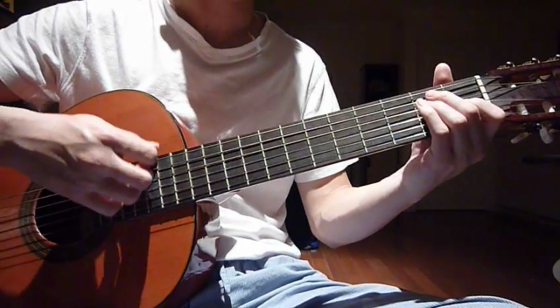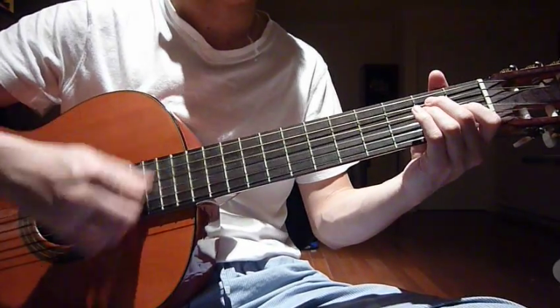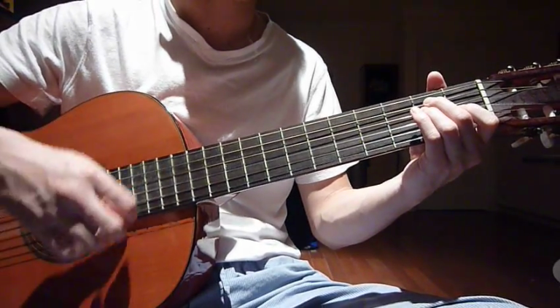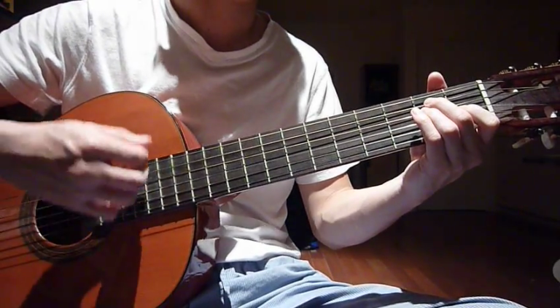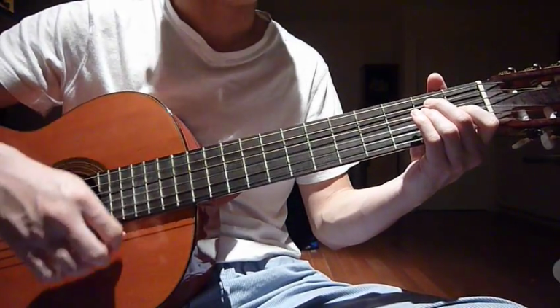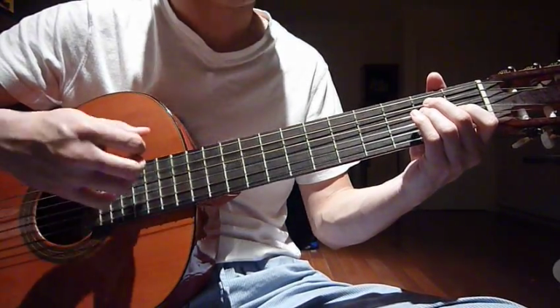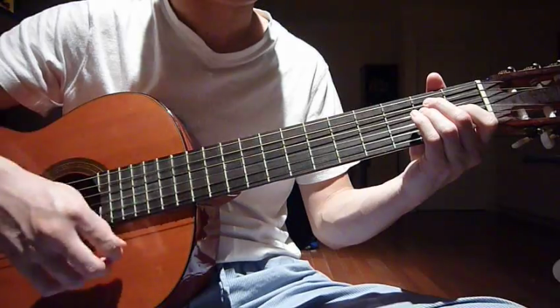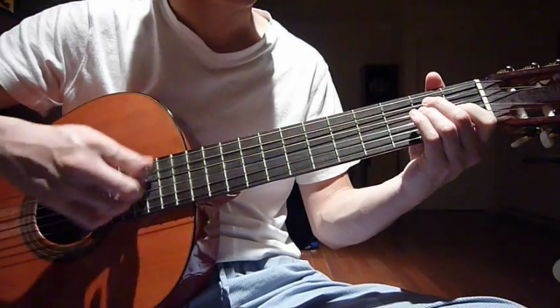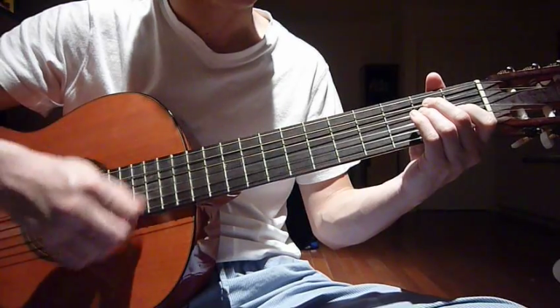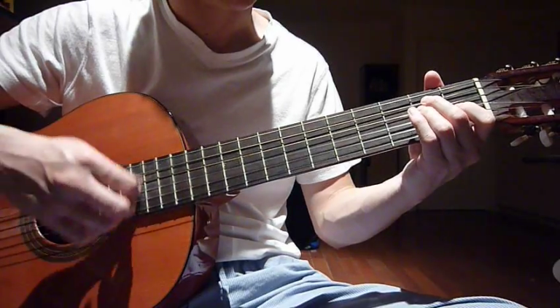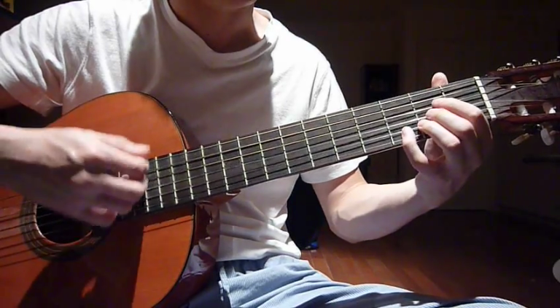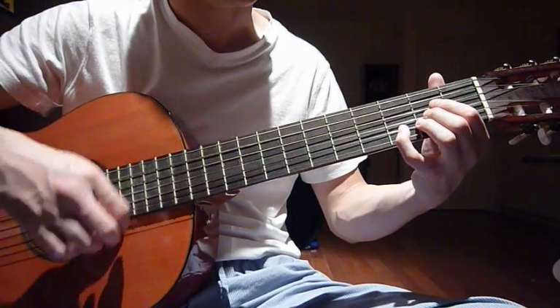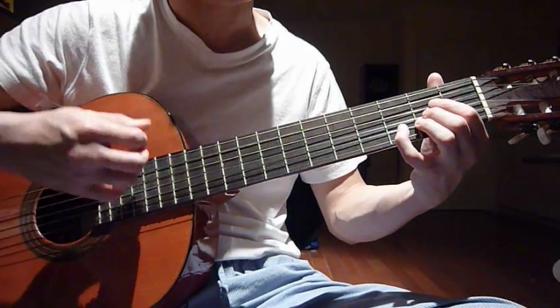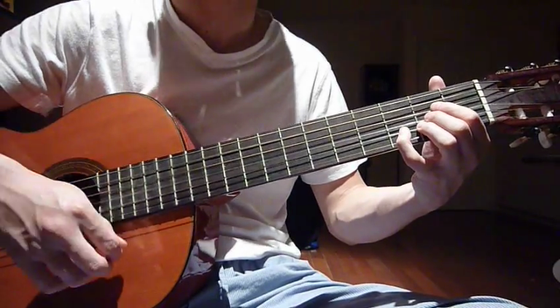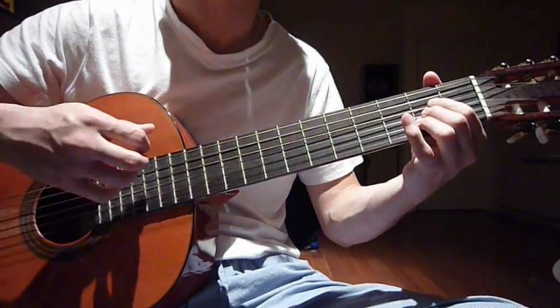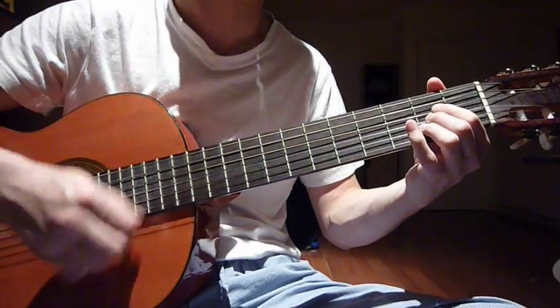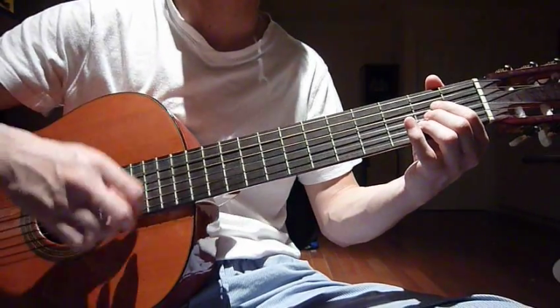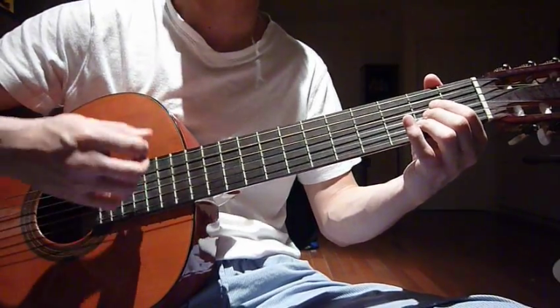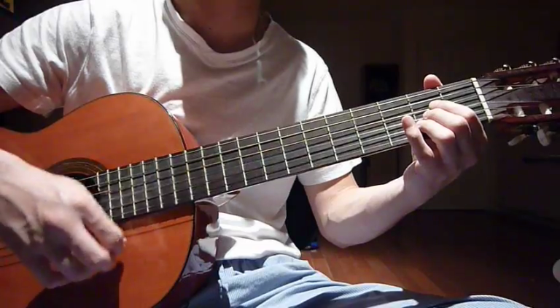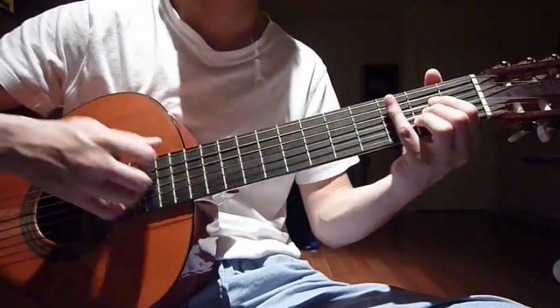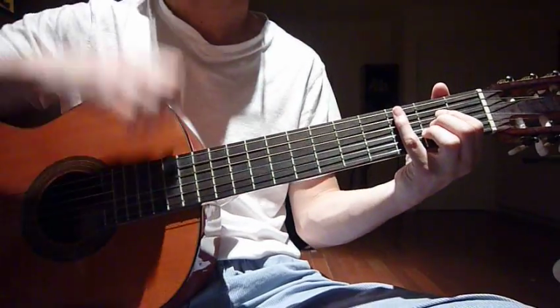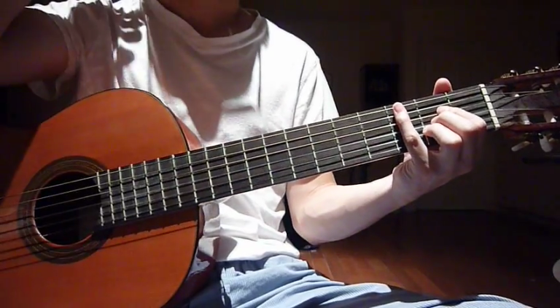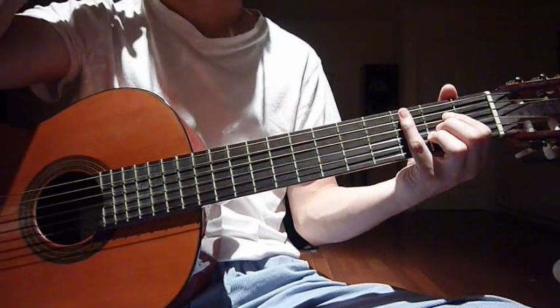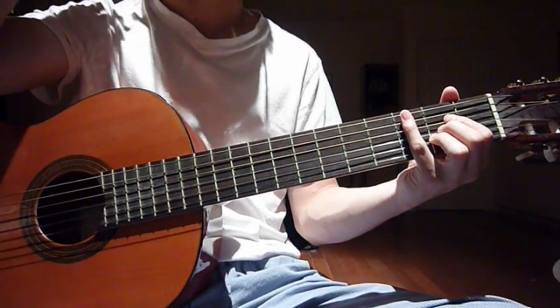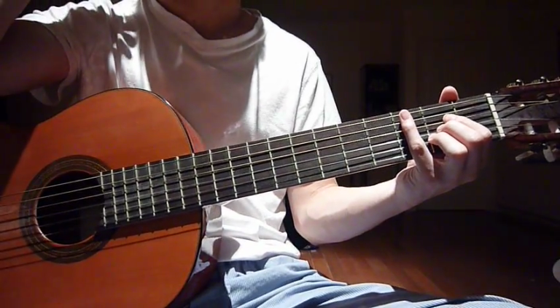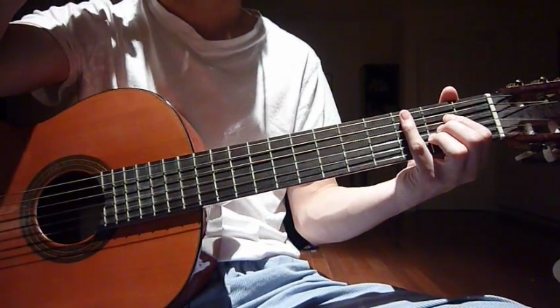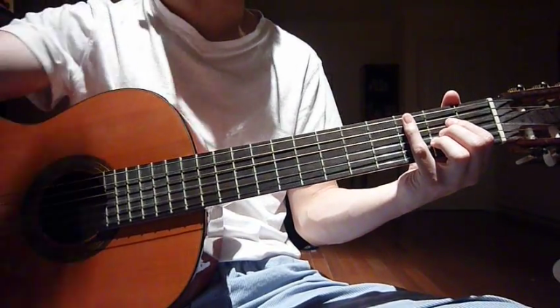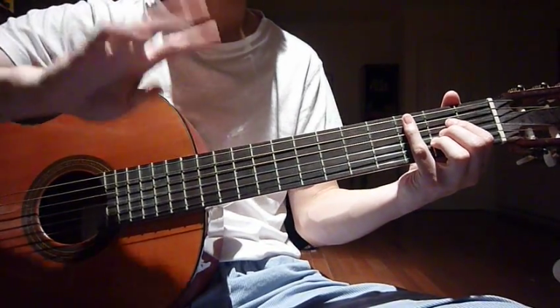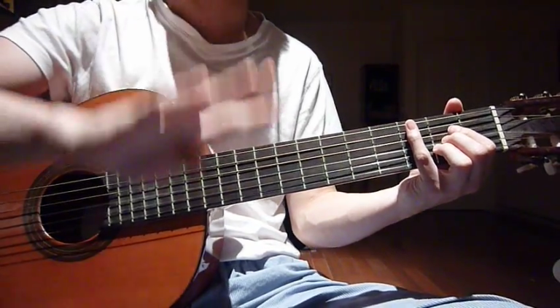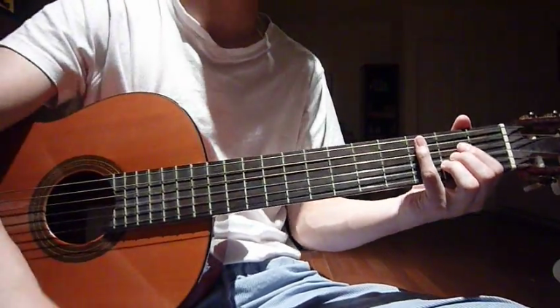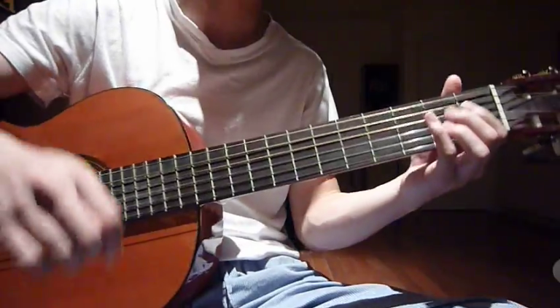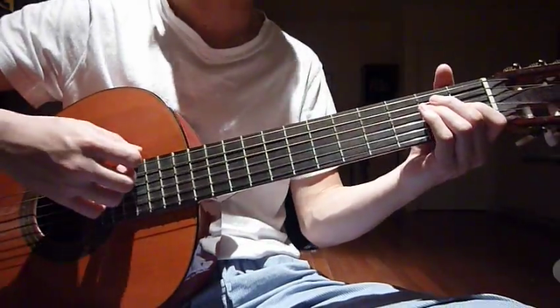And that's all. If we combine all four parts together, it sounds like this.